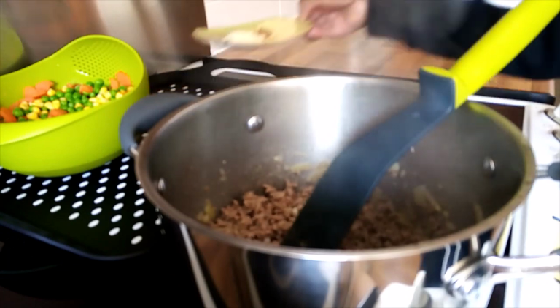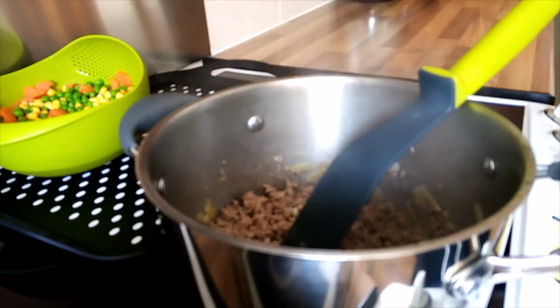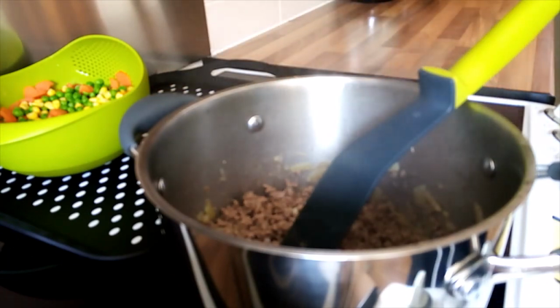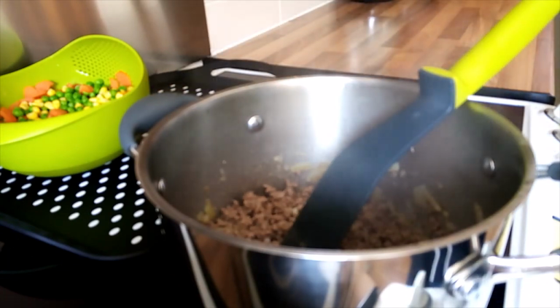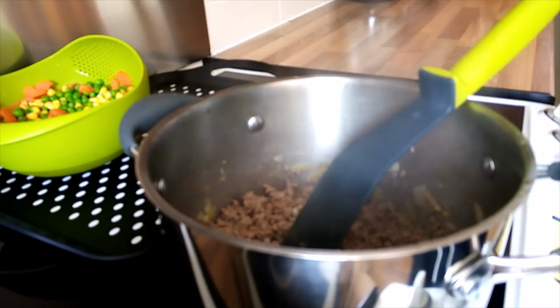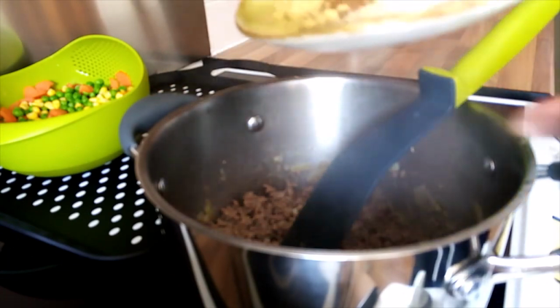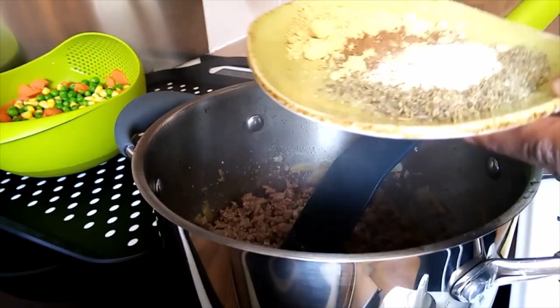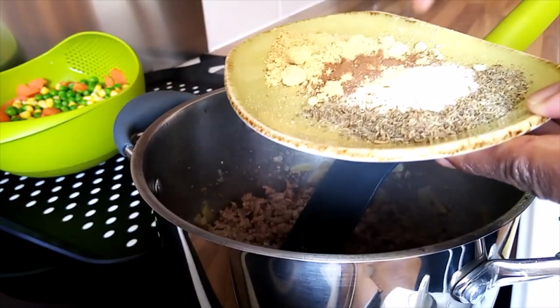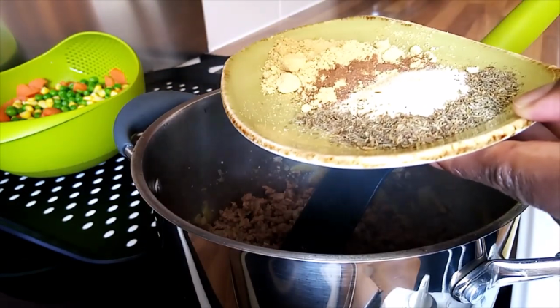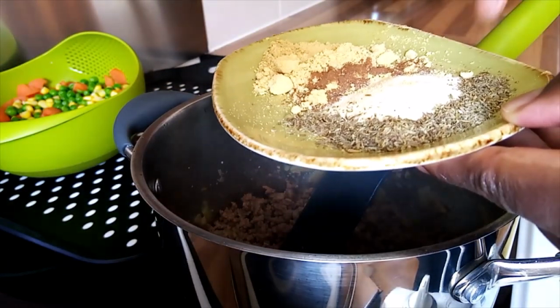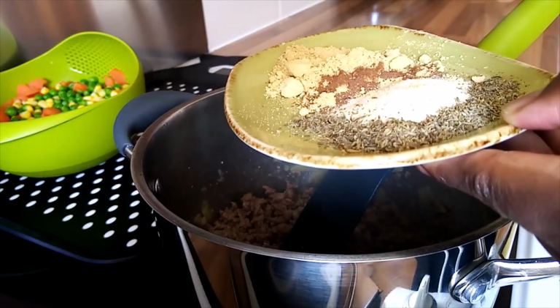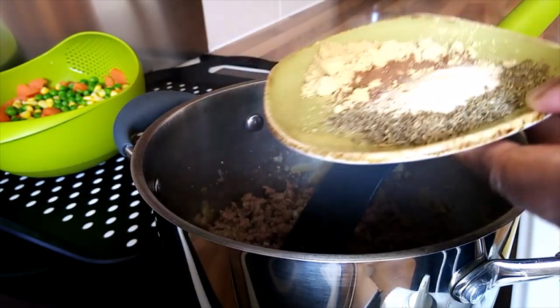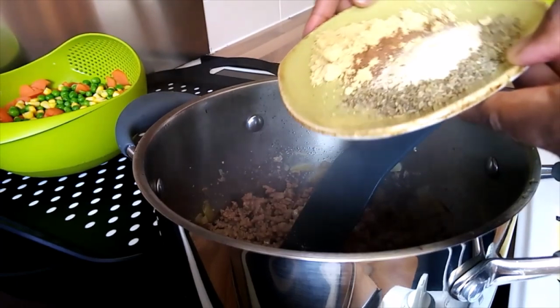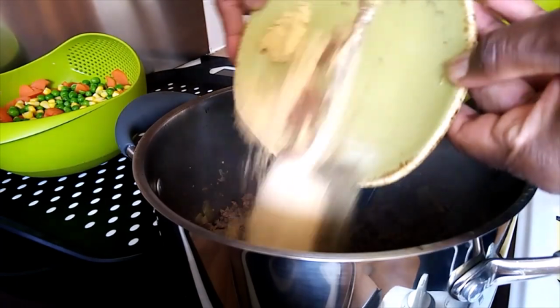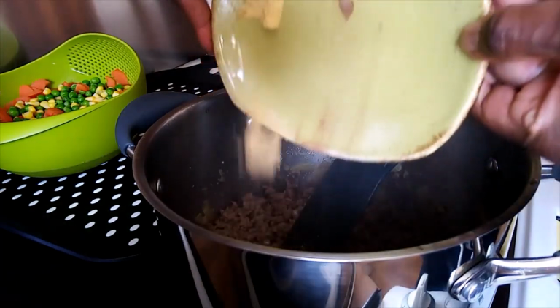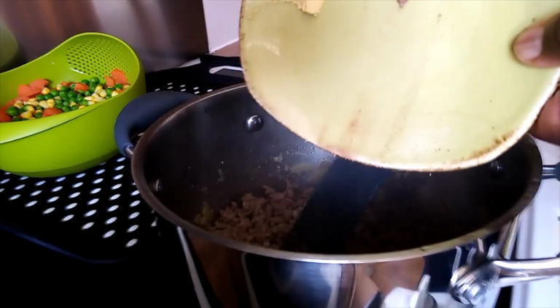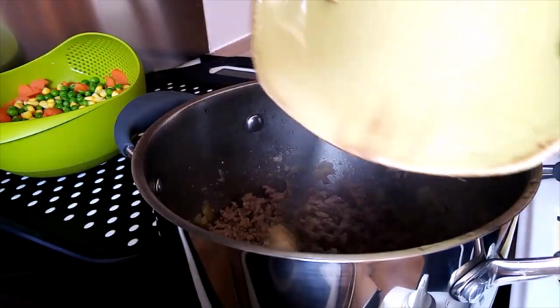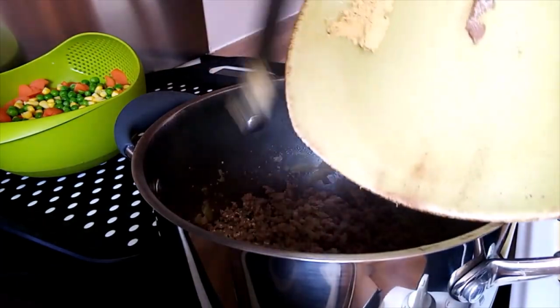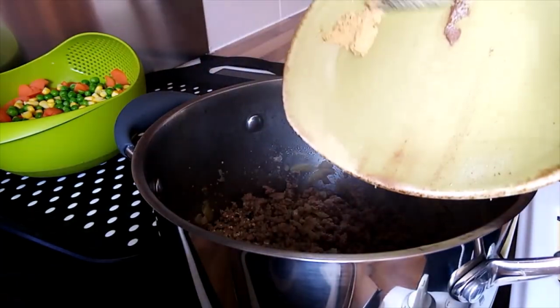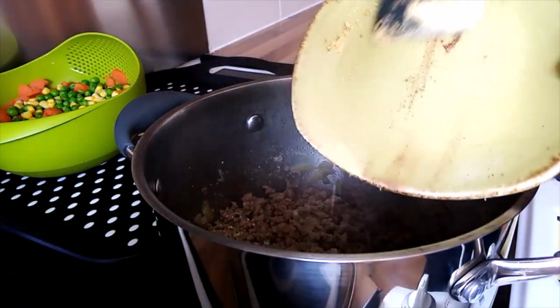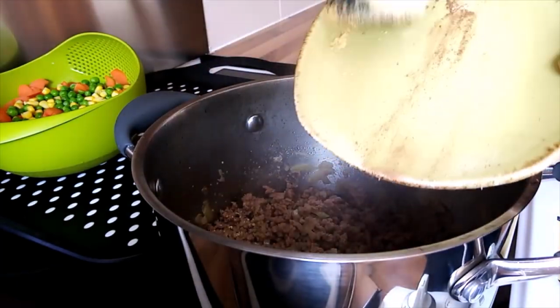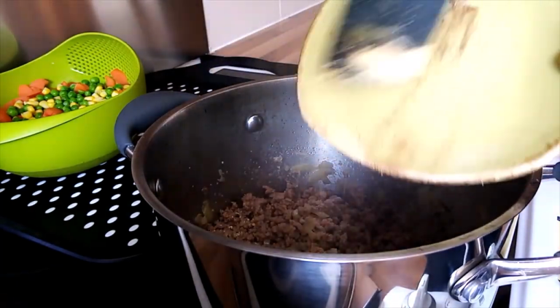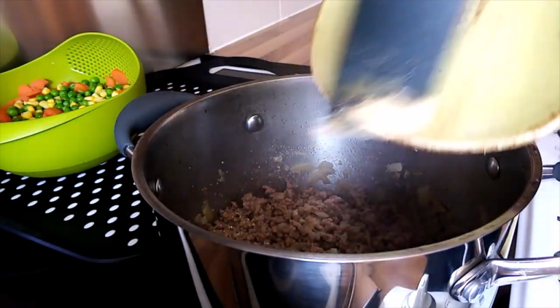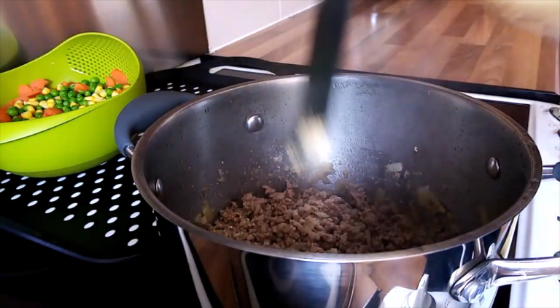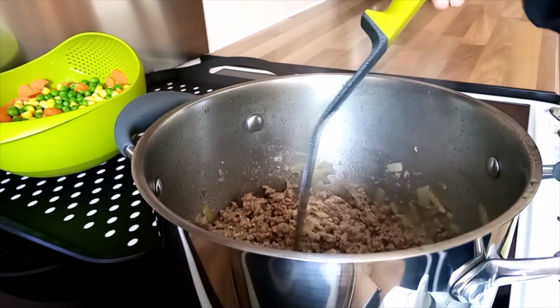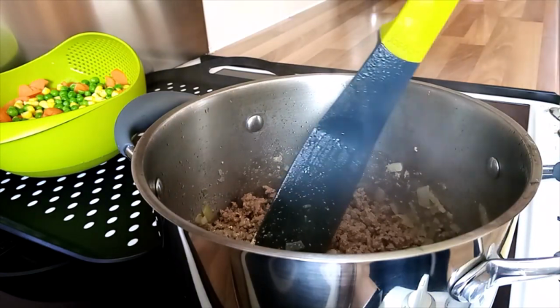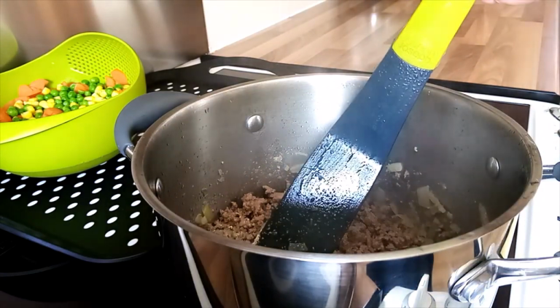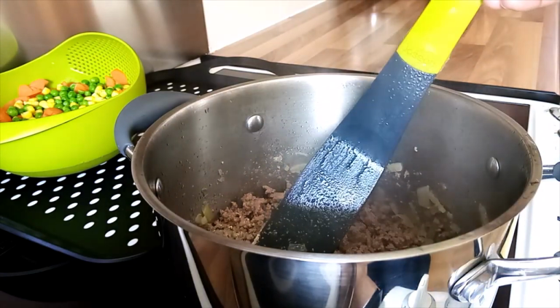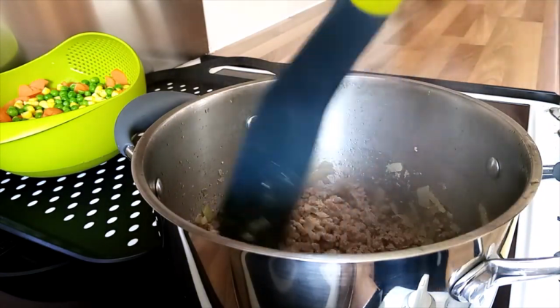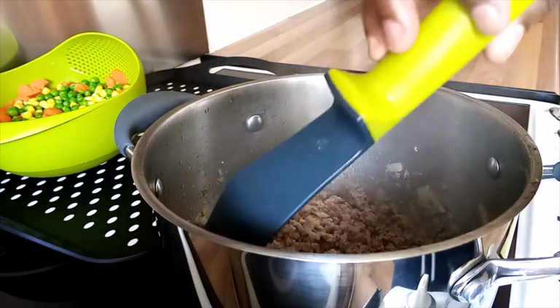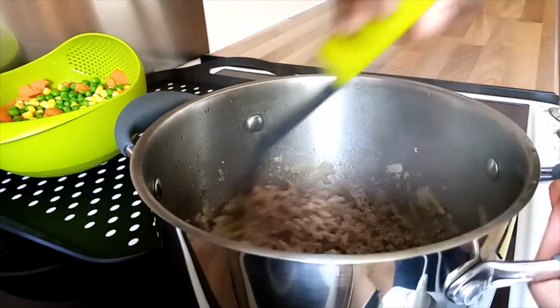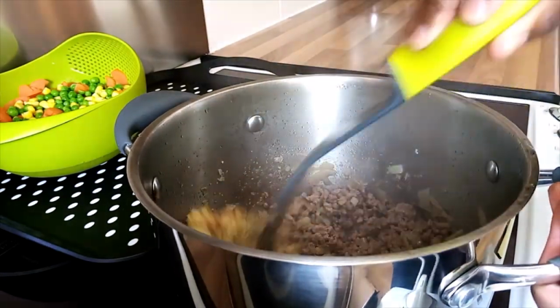I put my seasoning — as I told you, ginger, cinnamon, garlic, thyme — all together, and I mix them in.